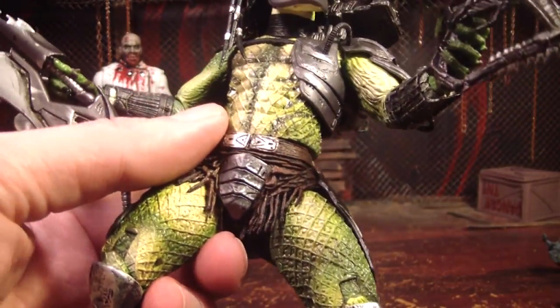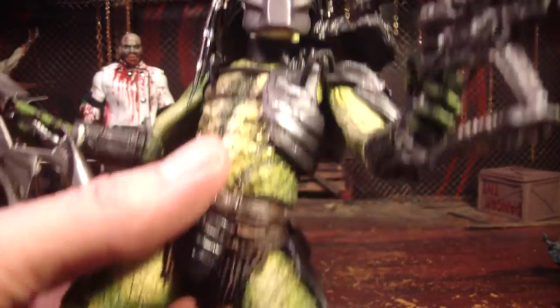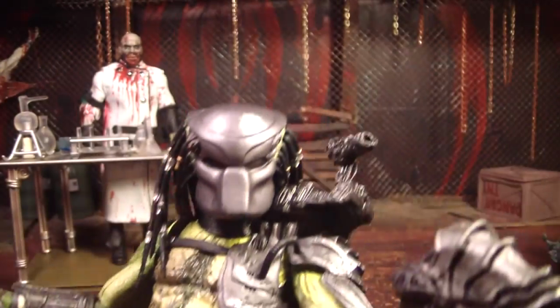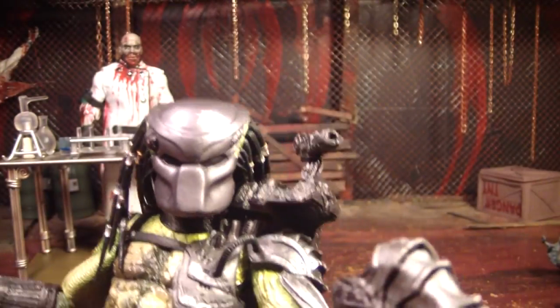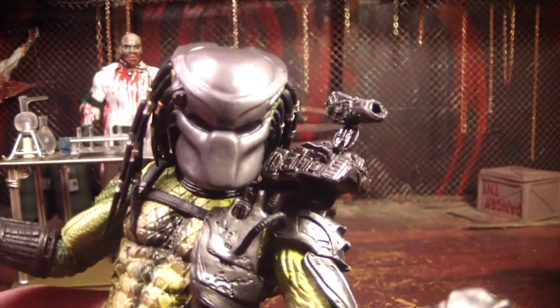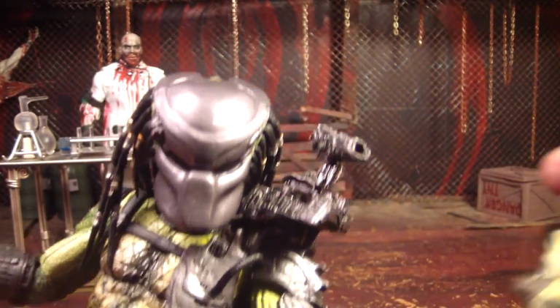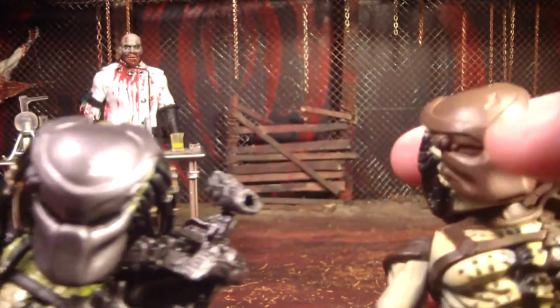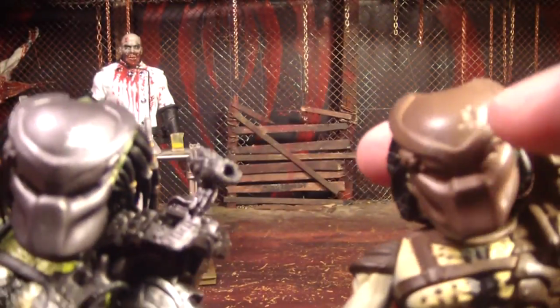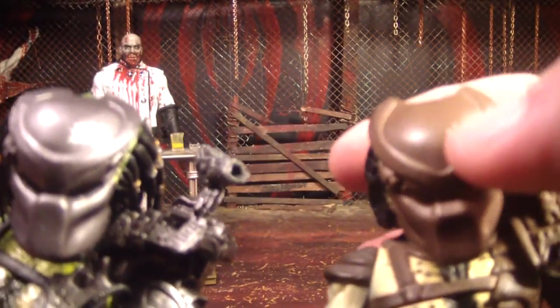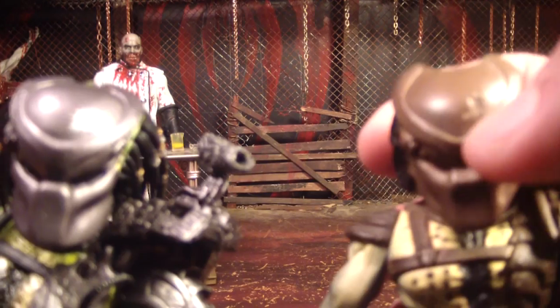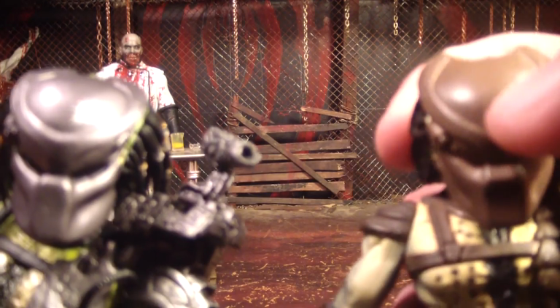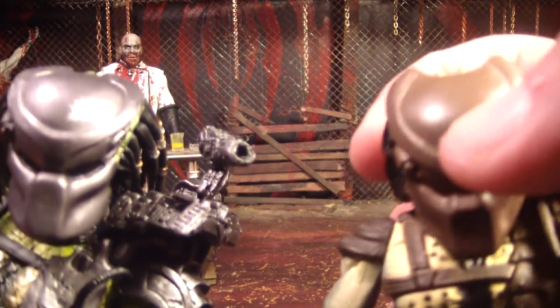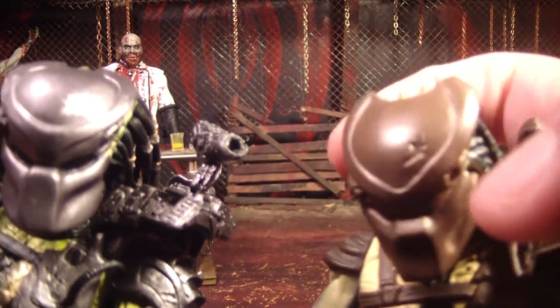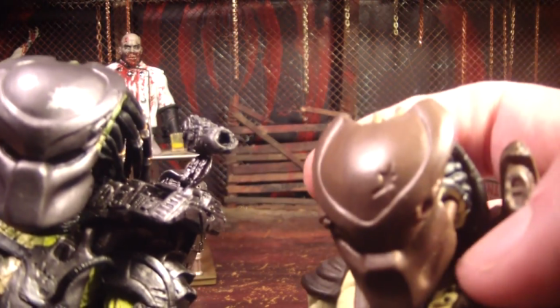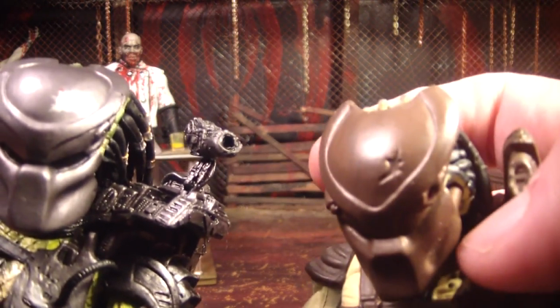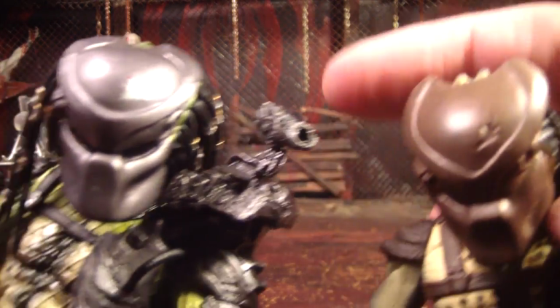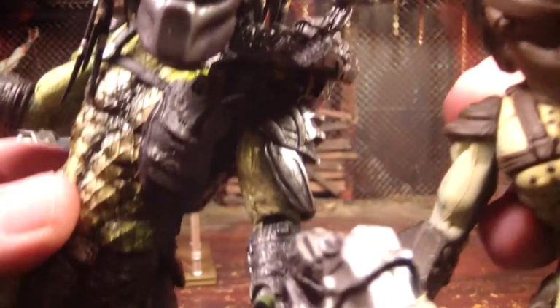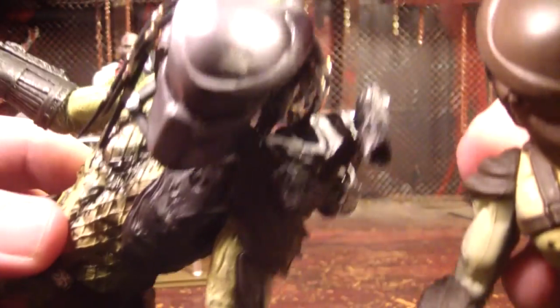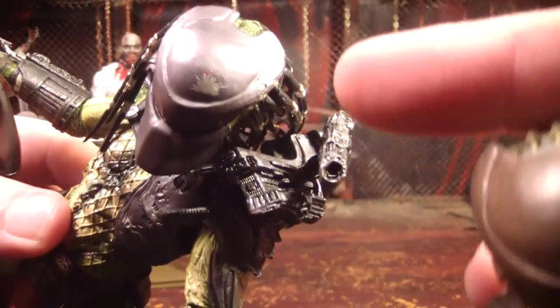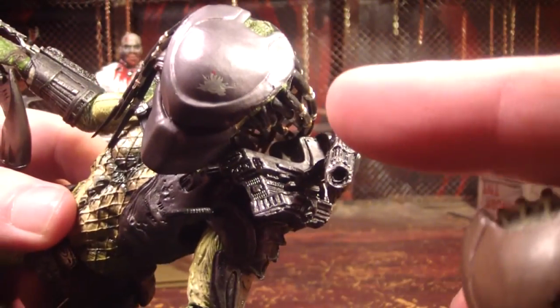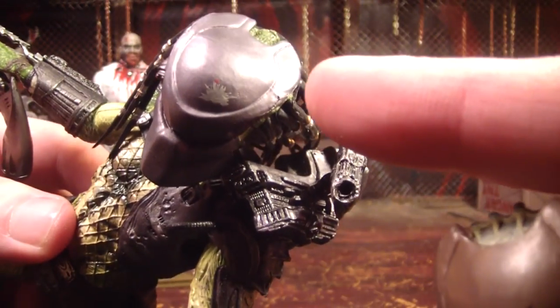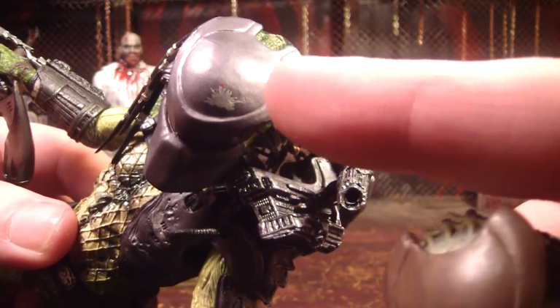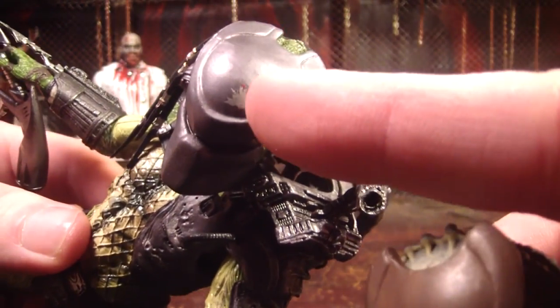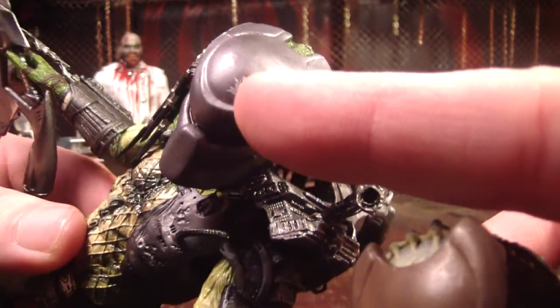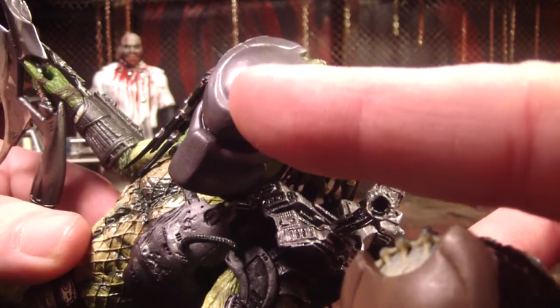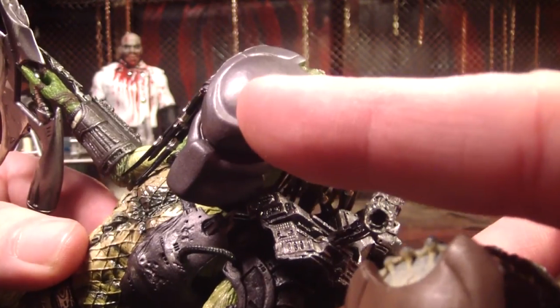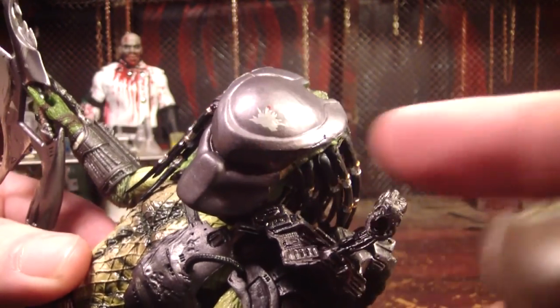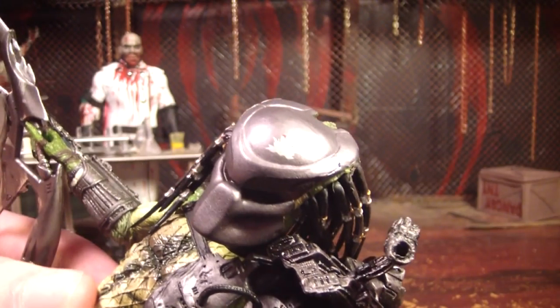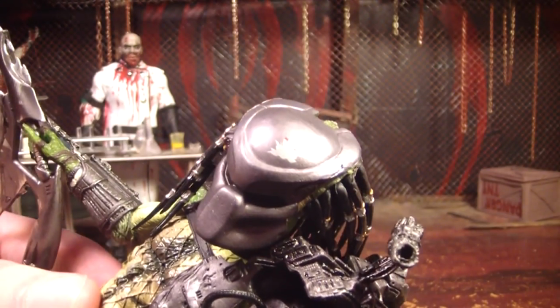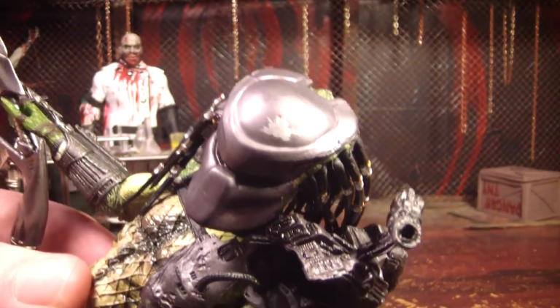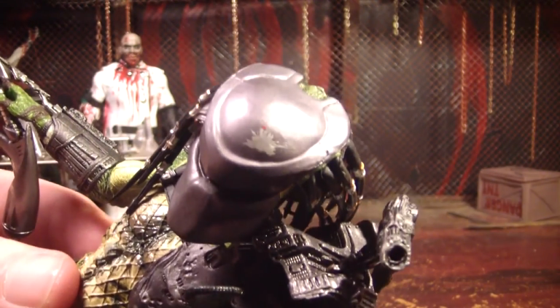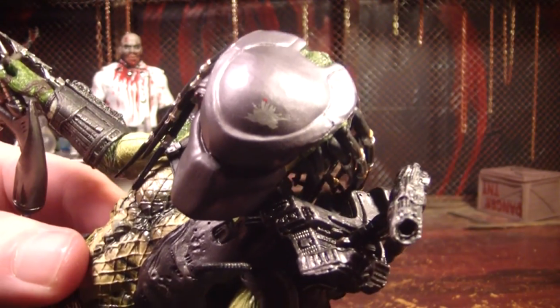They even put that little dent up on his head — like battle damage on his helmet — but they did it using a sticker or decal, or it's sort of painted on there.